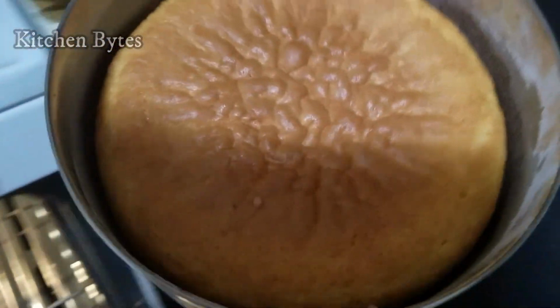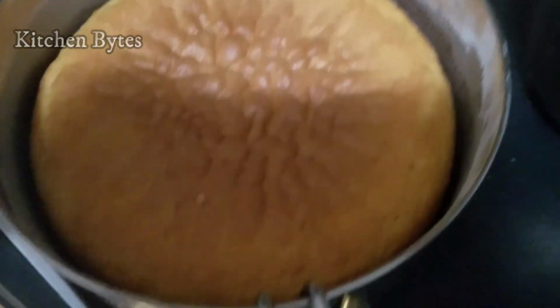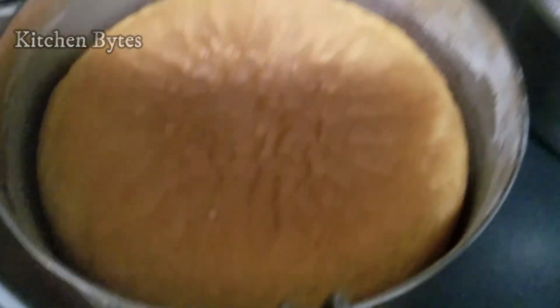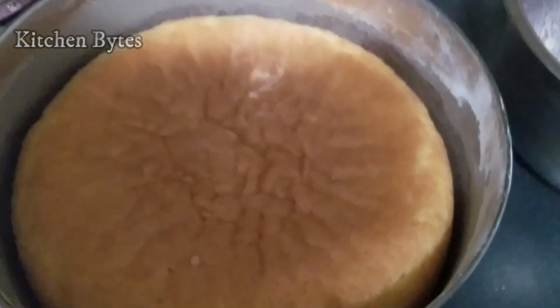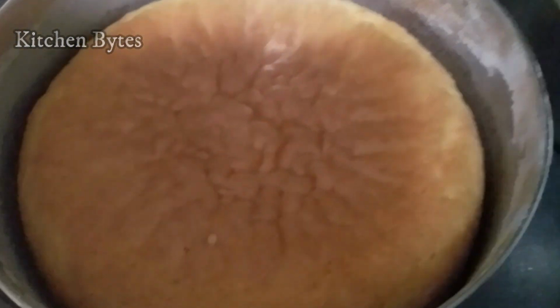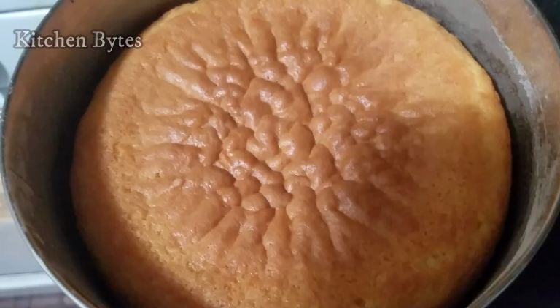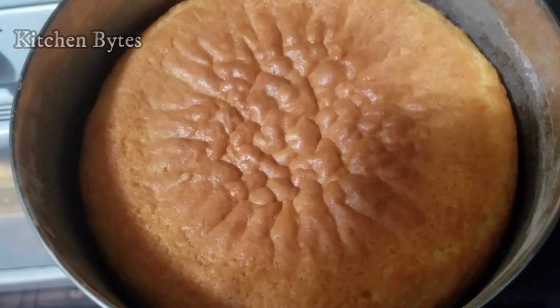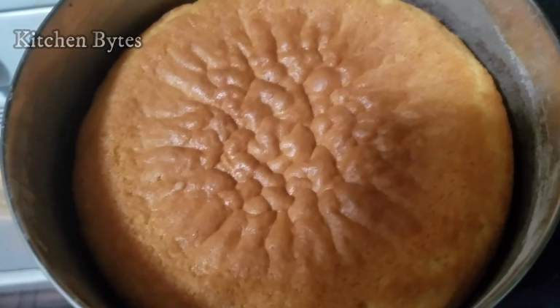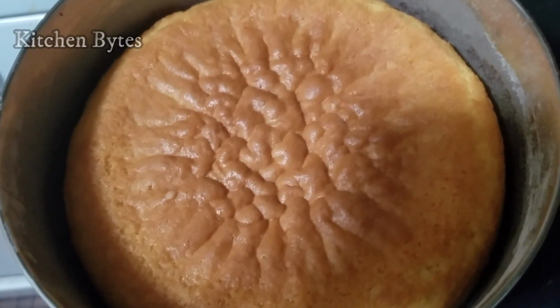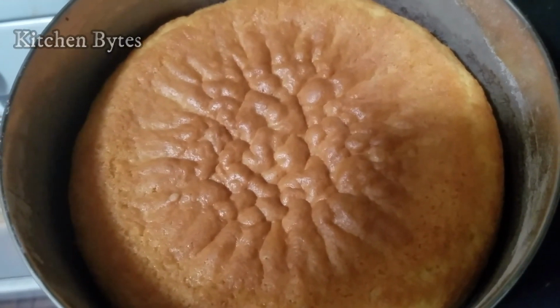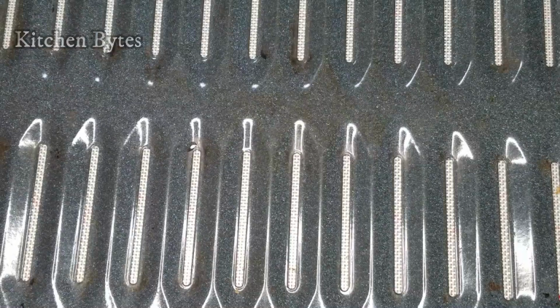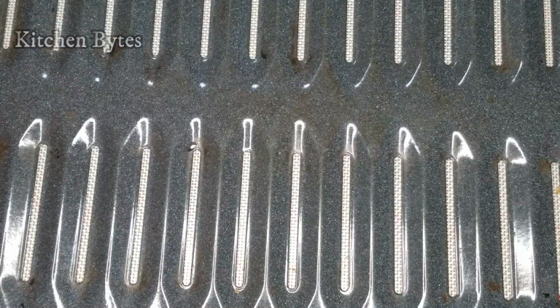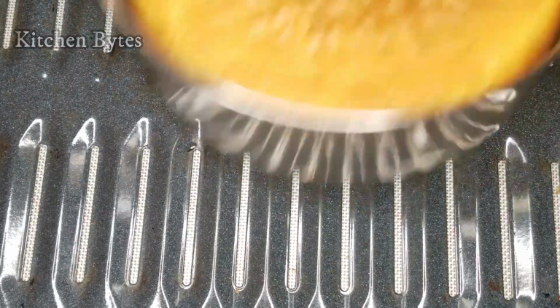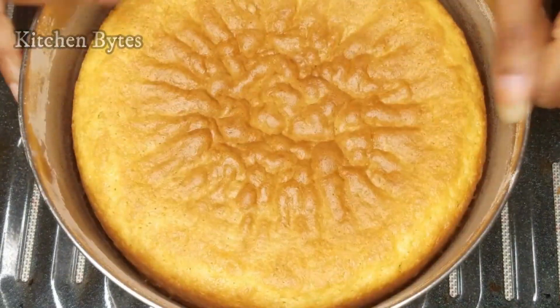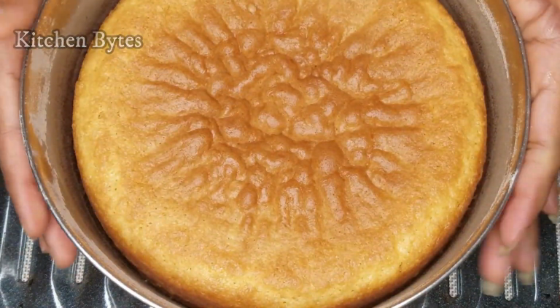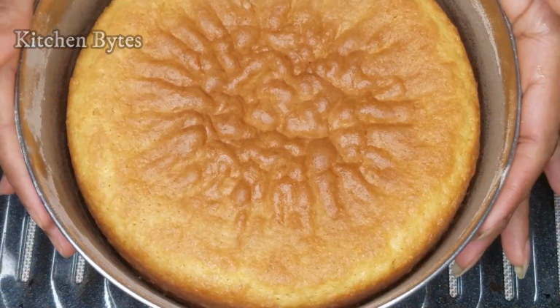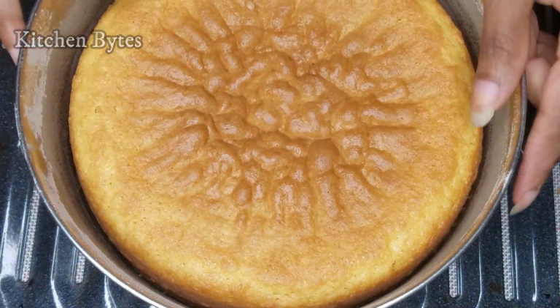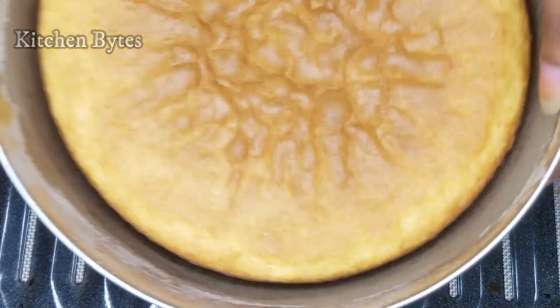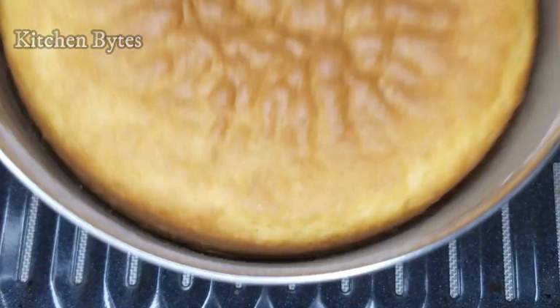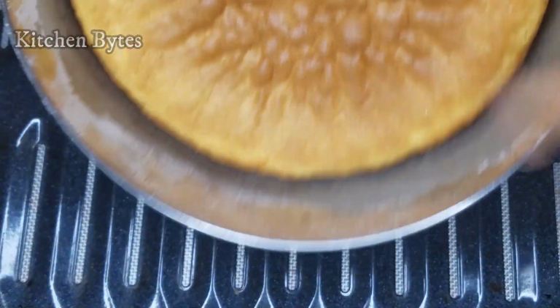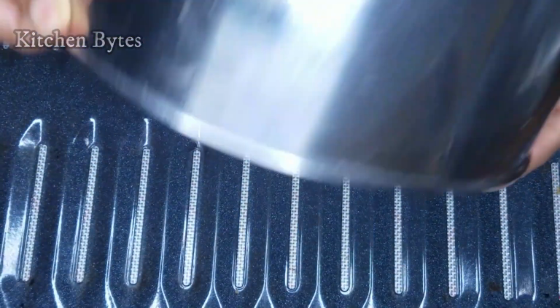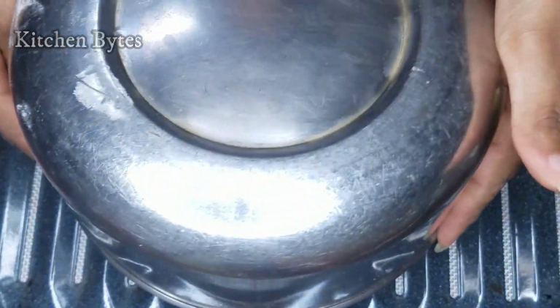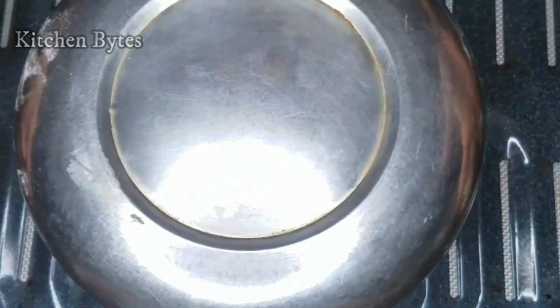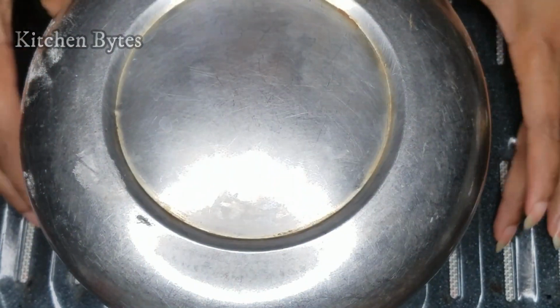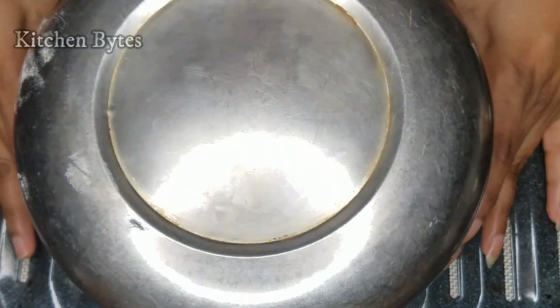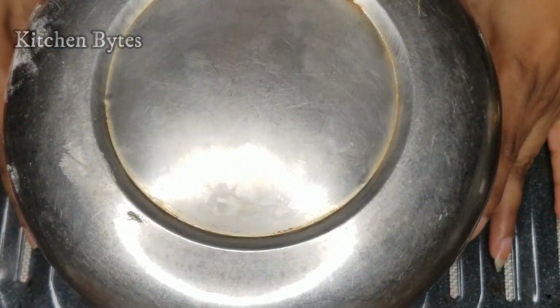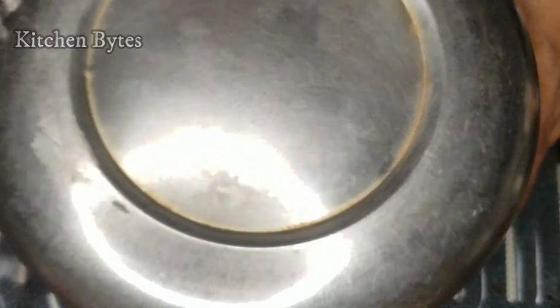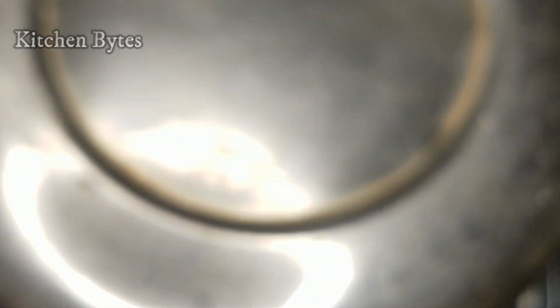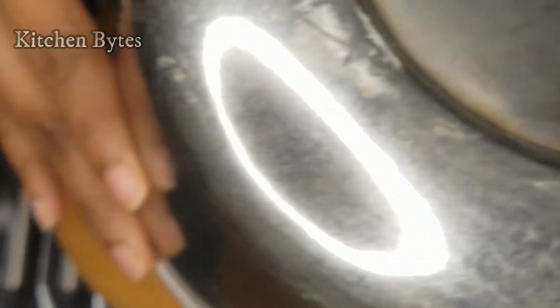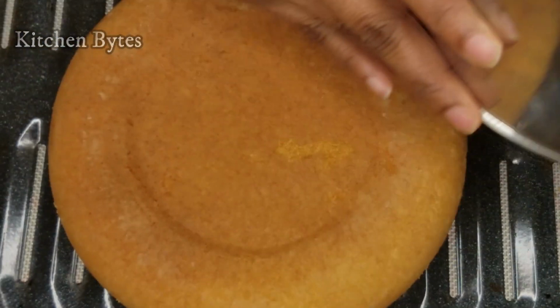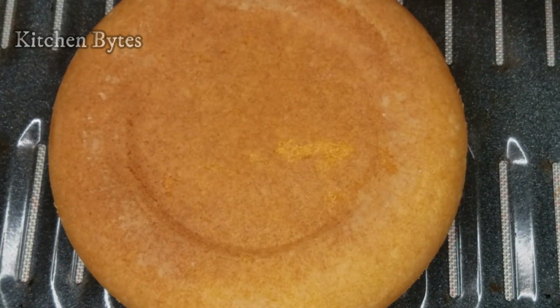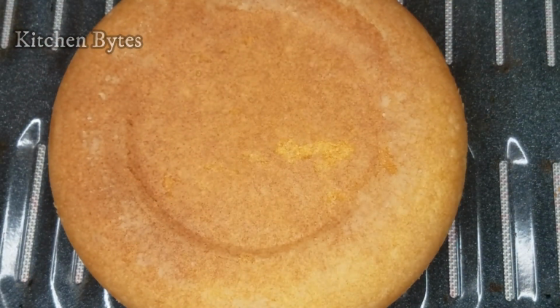Once it is at room temperature, try to release it. Adjust the edges and just tap it — it will come free. And my bowl is also safe and undamaged.